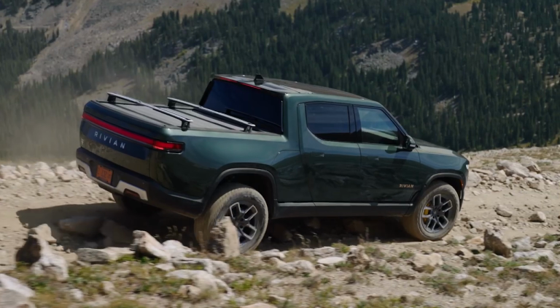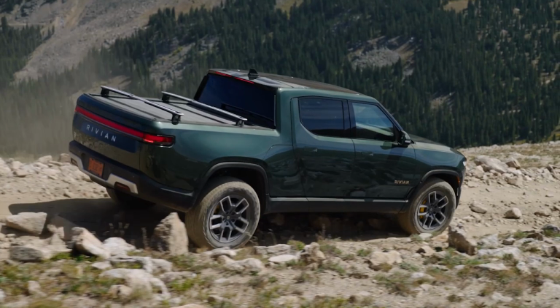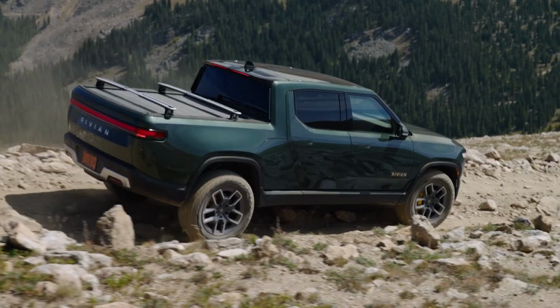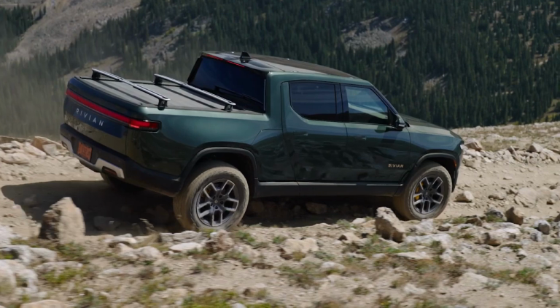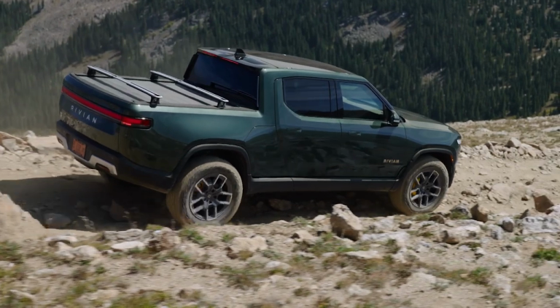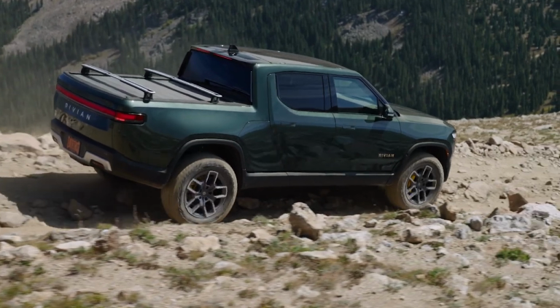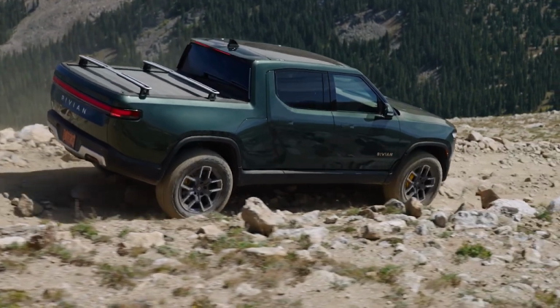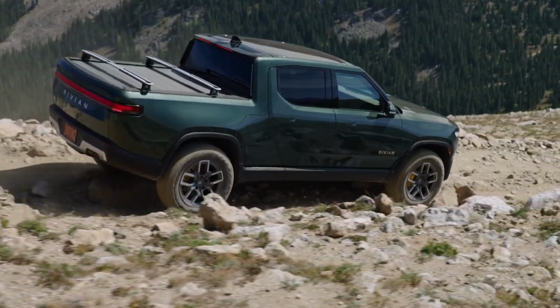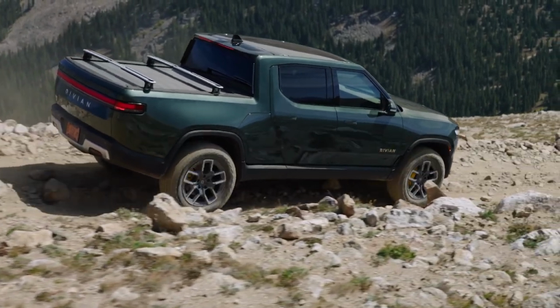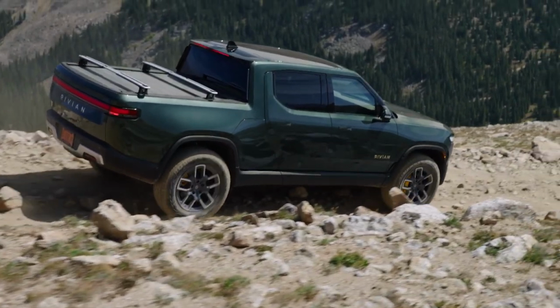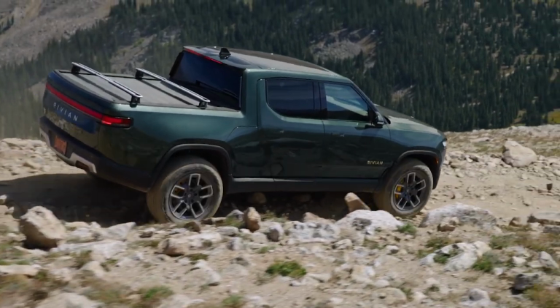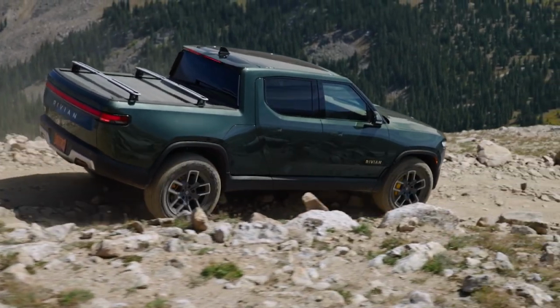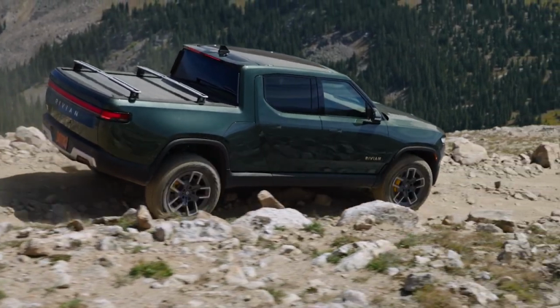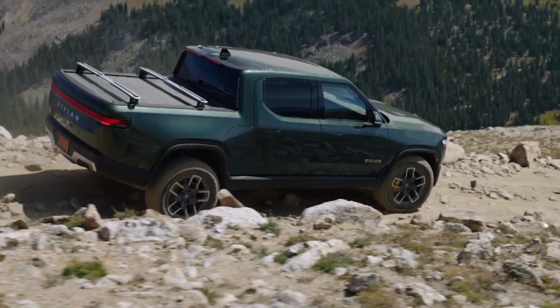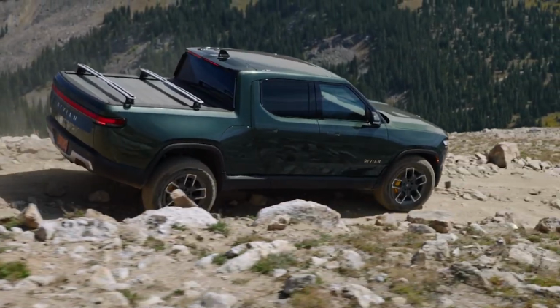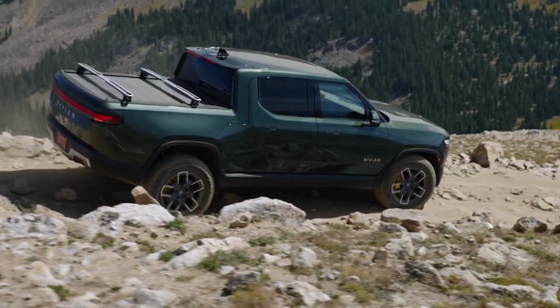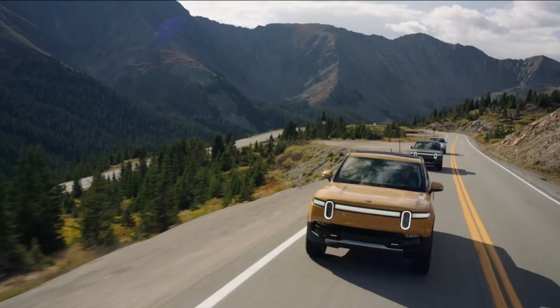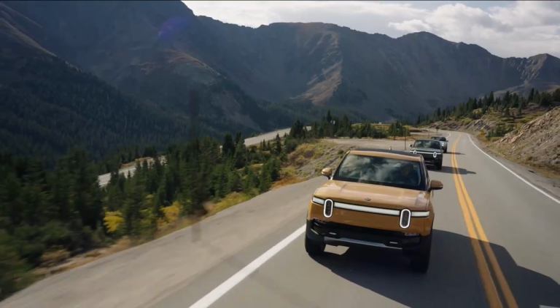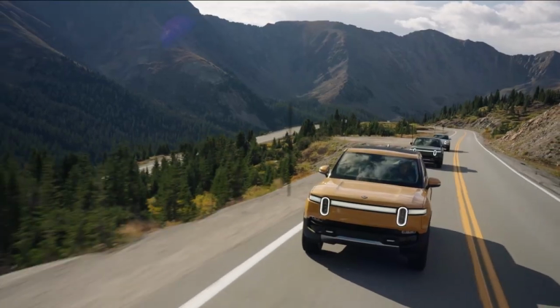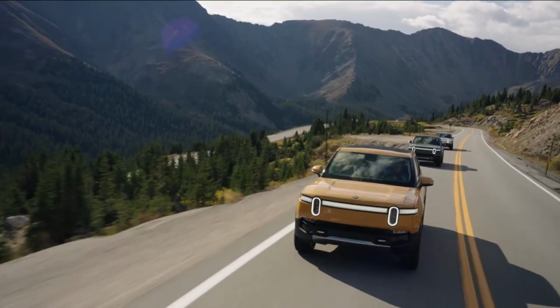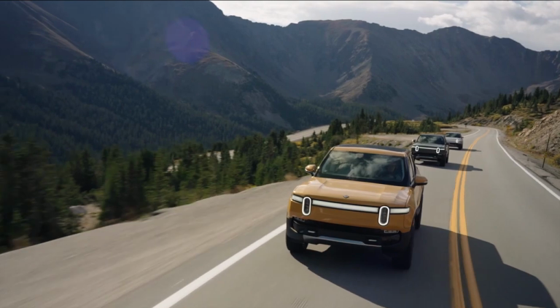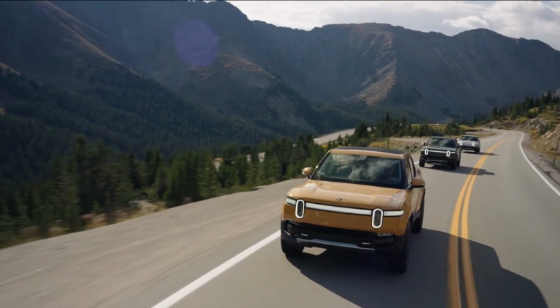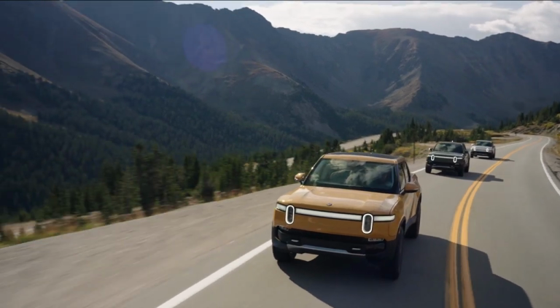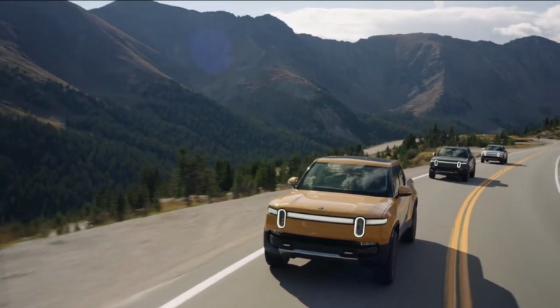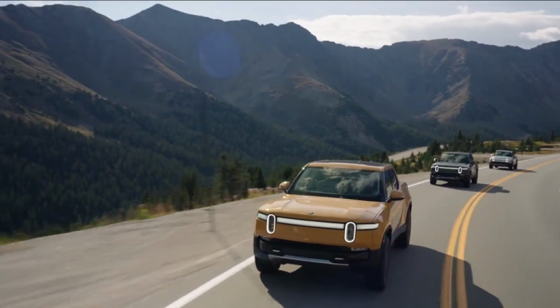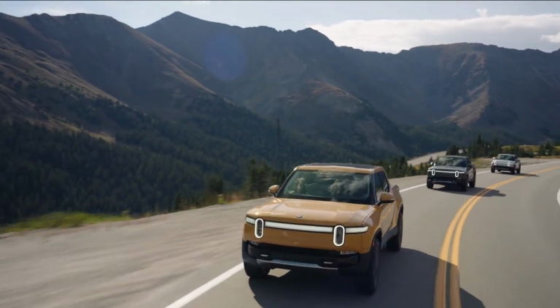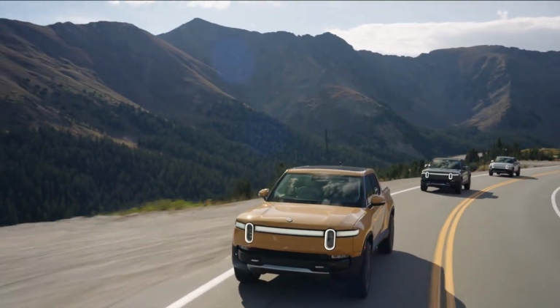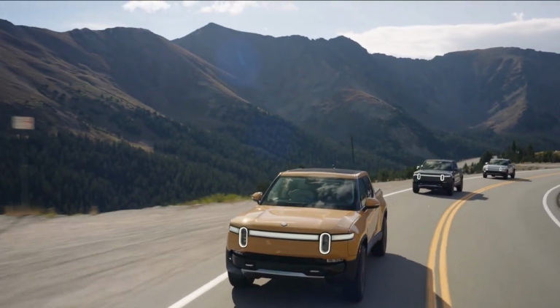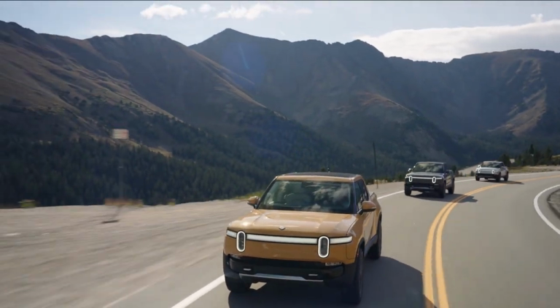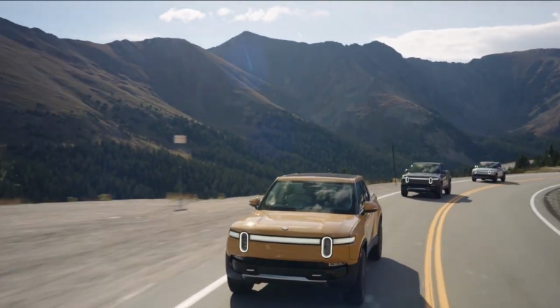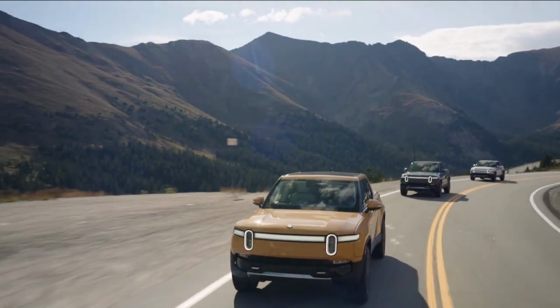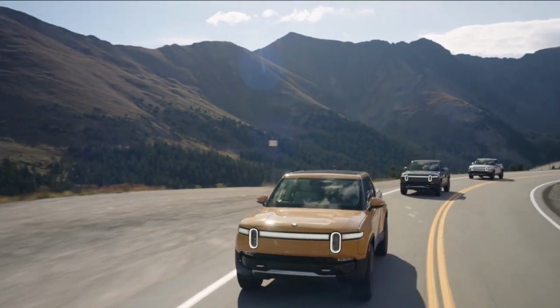All R1Ts come standard with automatic emergency braking, active lane control, blind spot monitors, adaptive cruise control, and a surround view camera system.